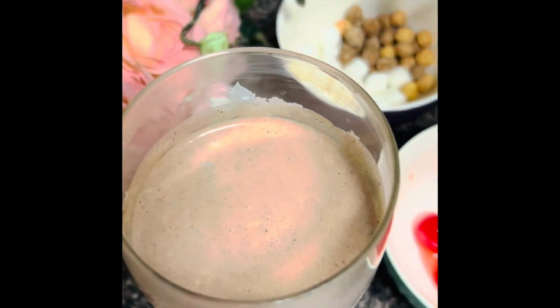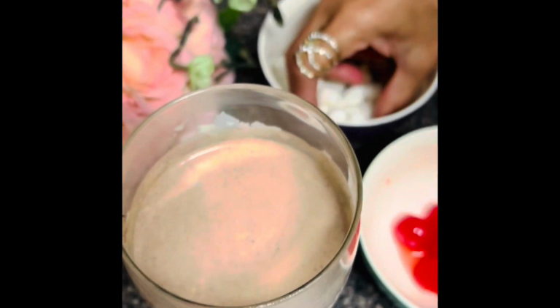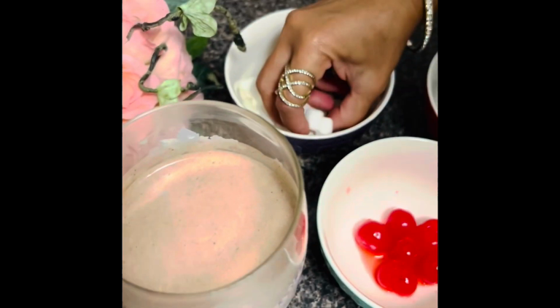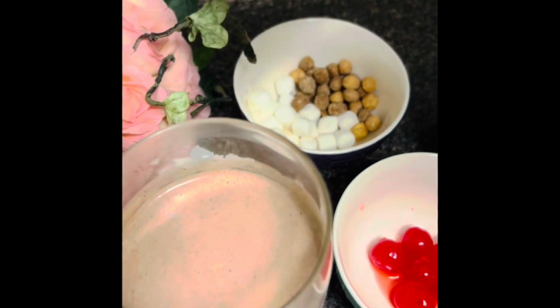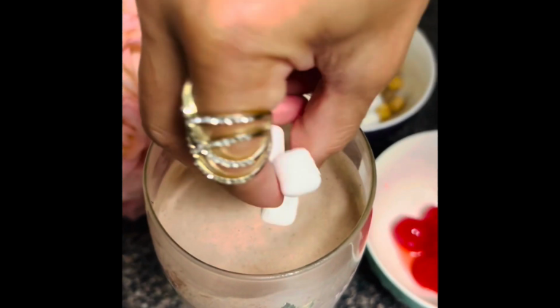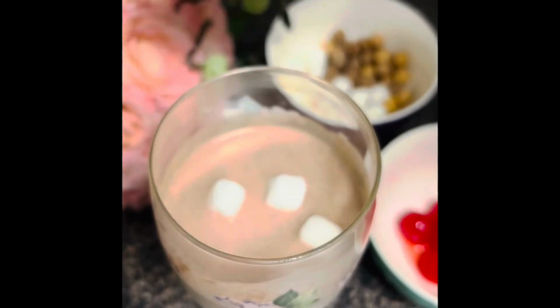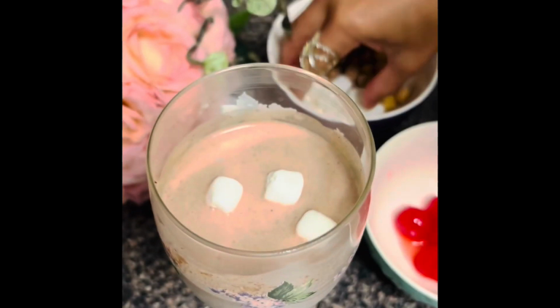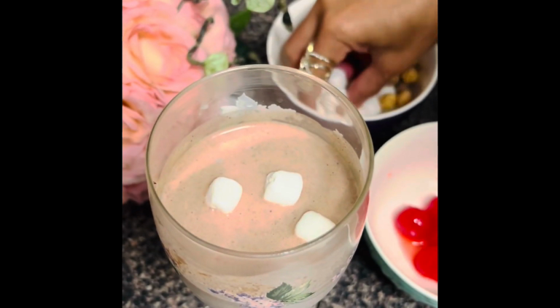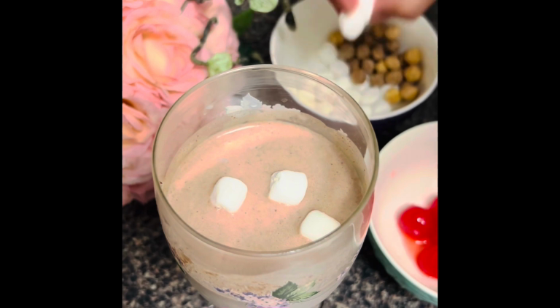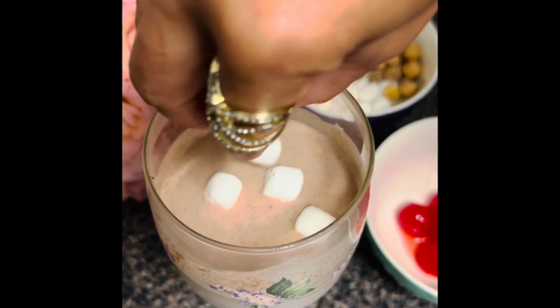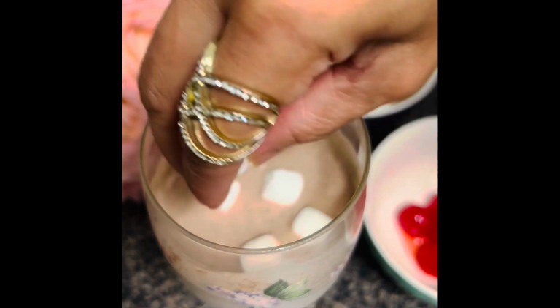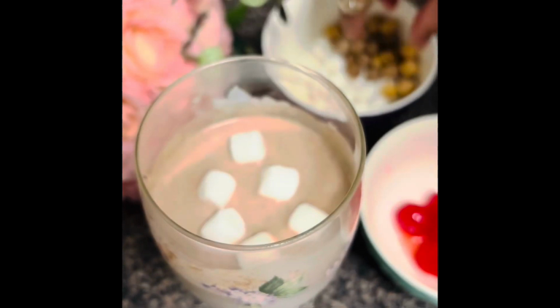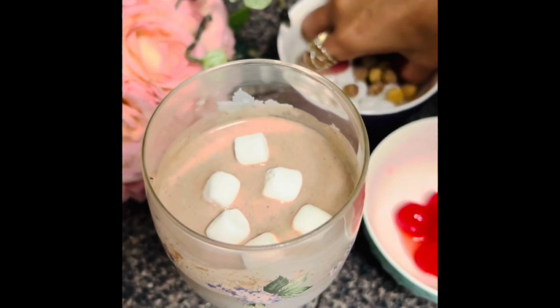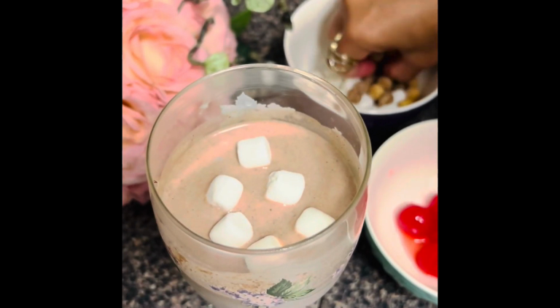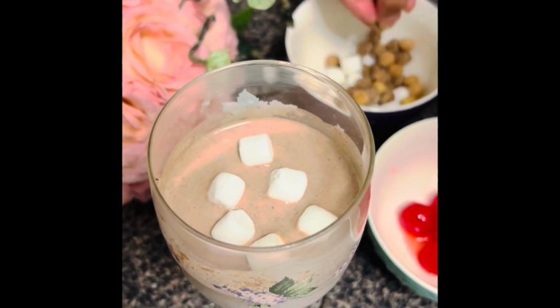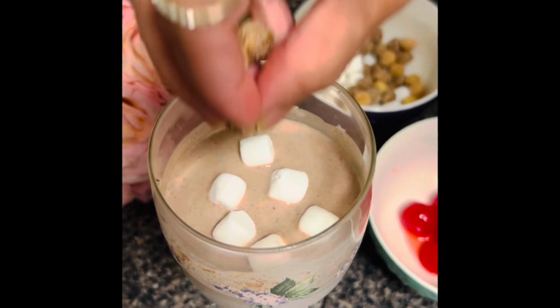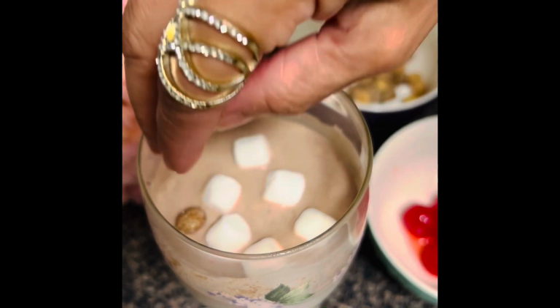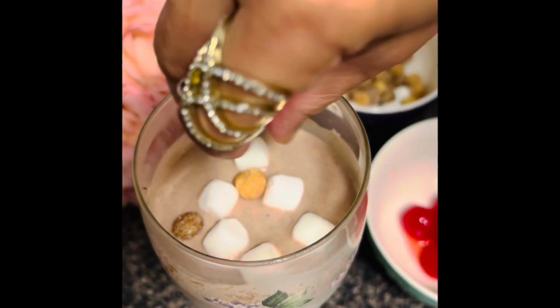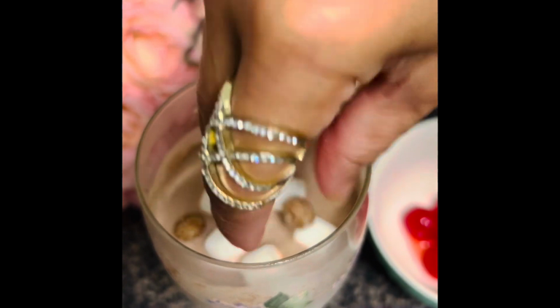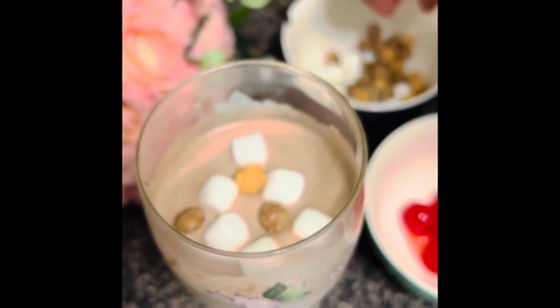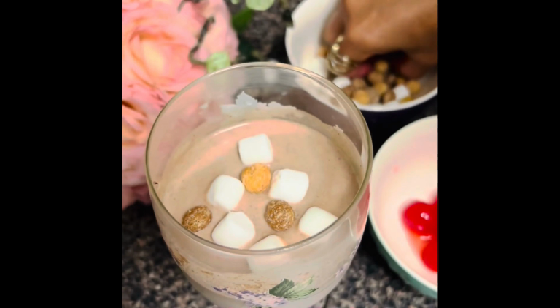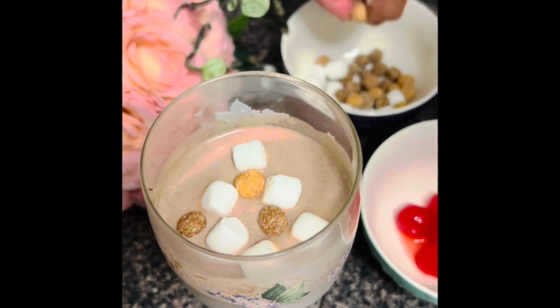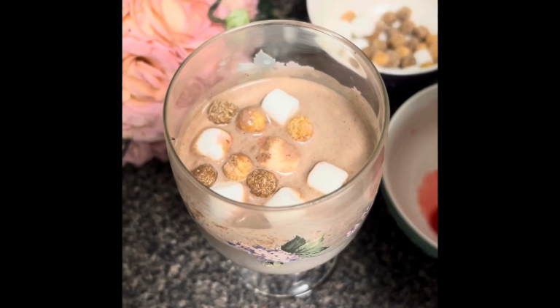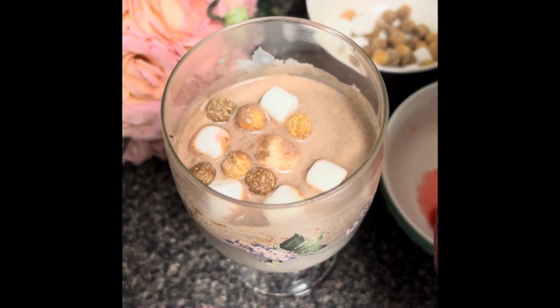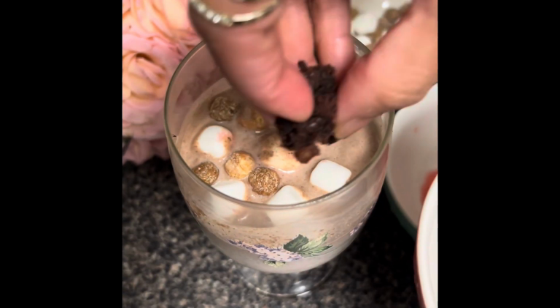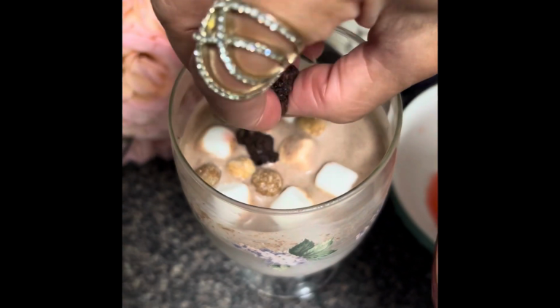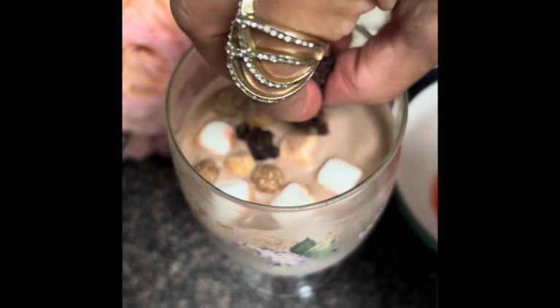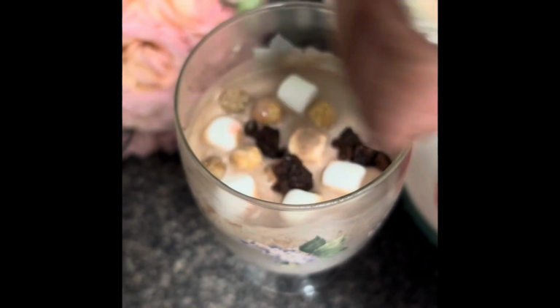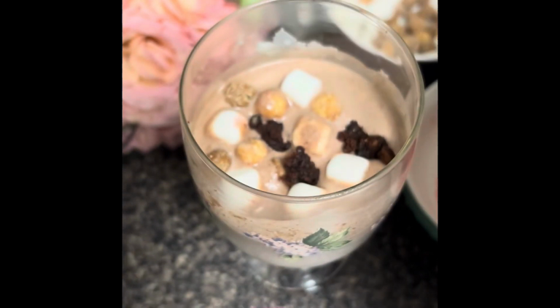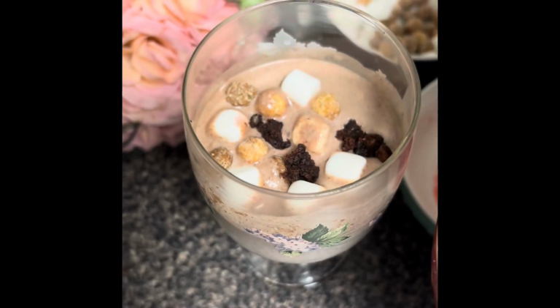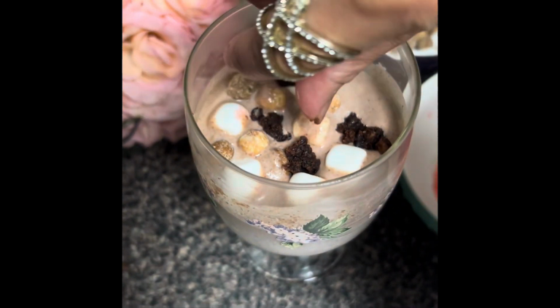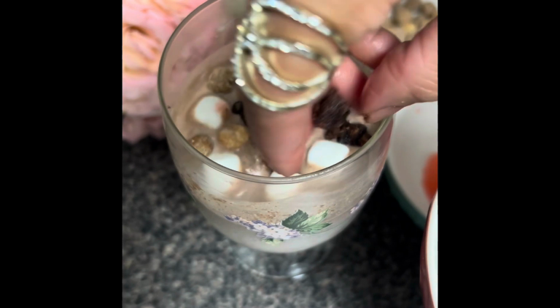I'm just going to garnish with some marshmallows — you can use anything — and some of these peanut balls. I'm going to put some brownie sauce on top.